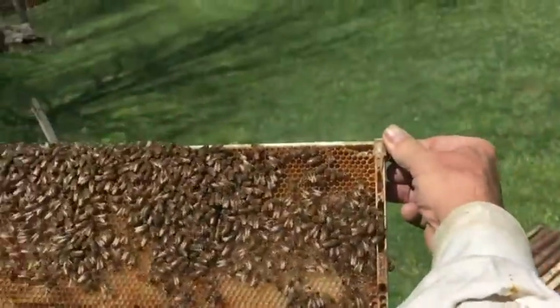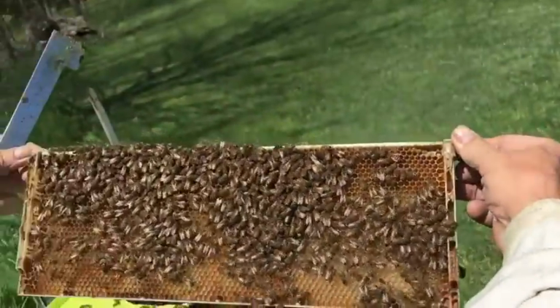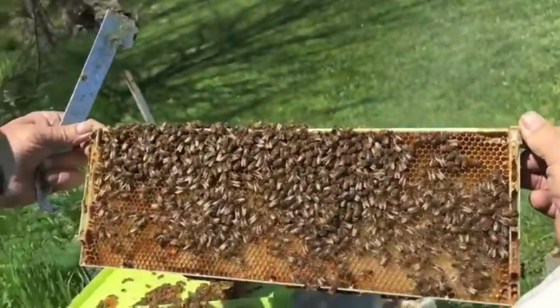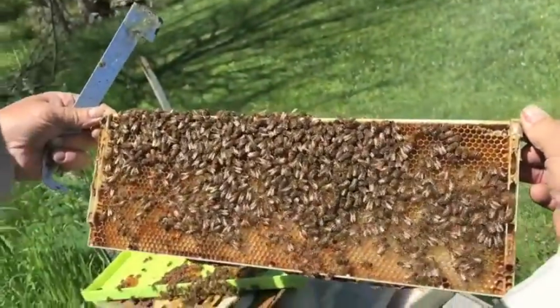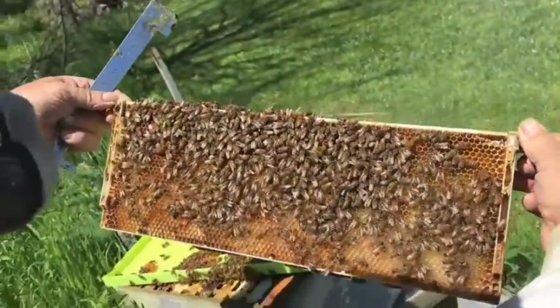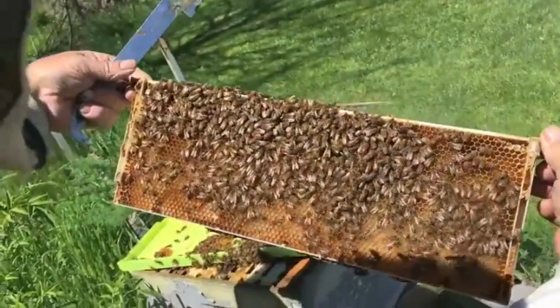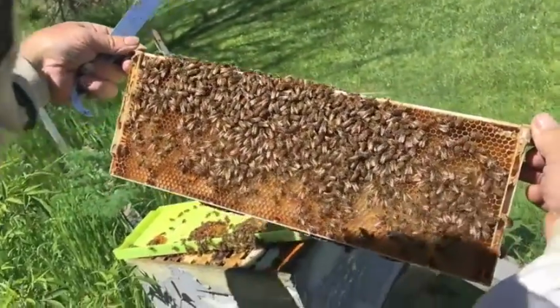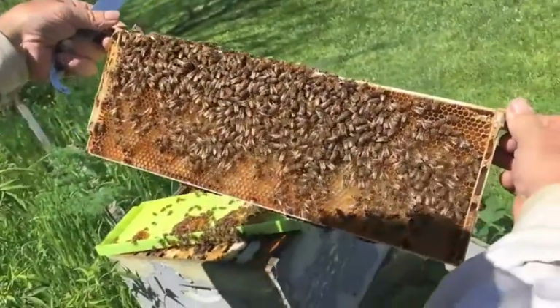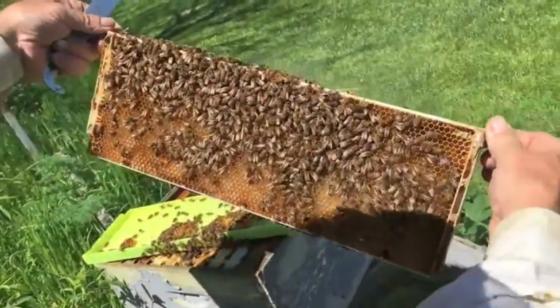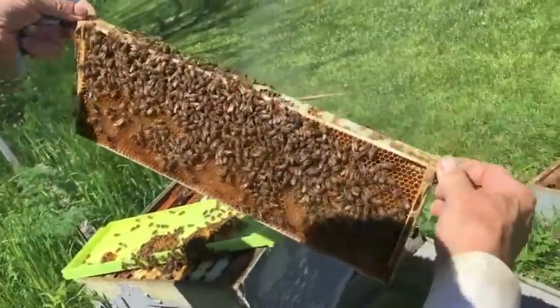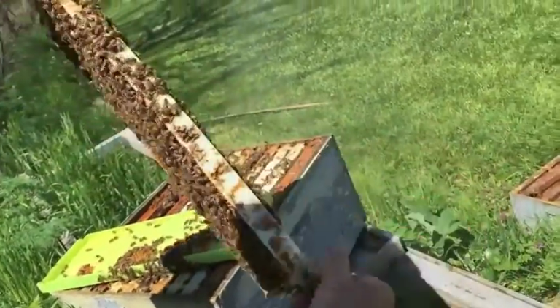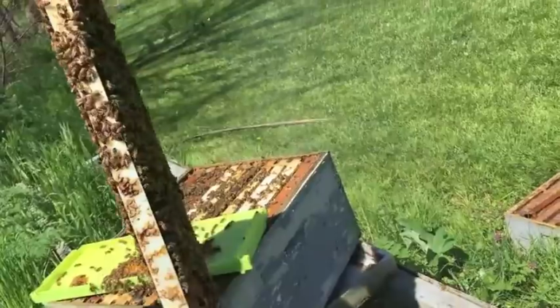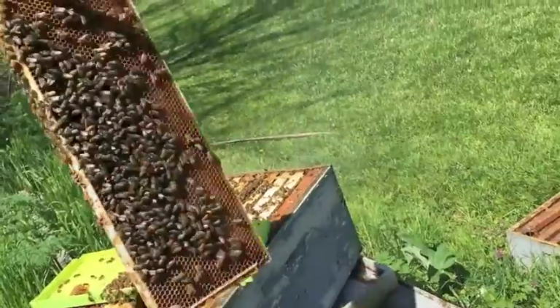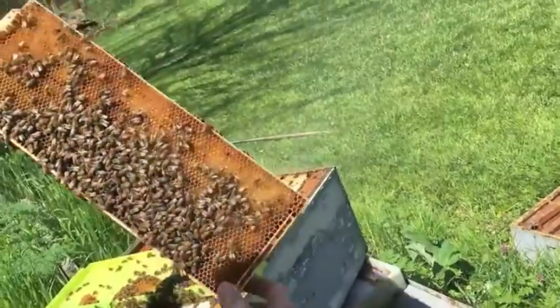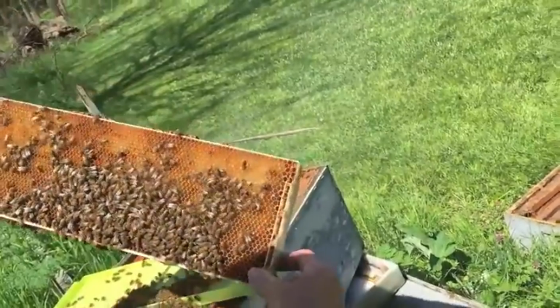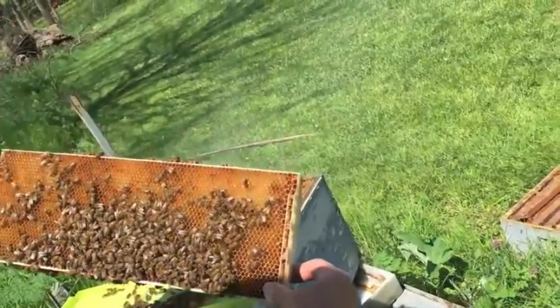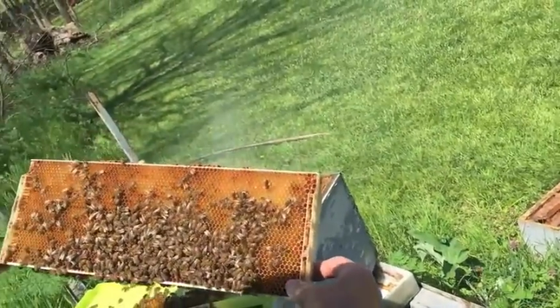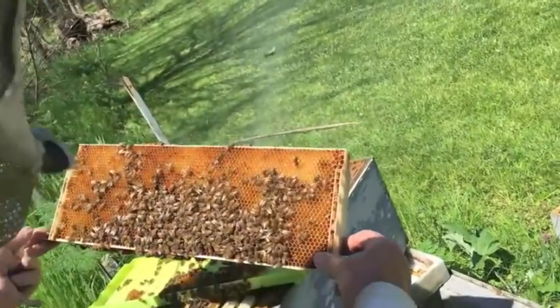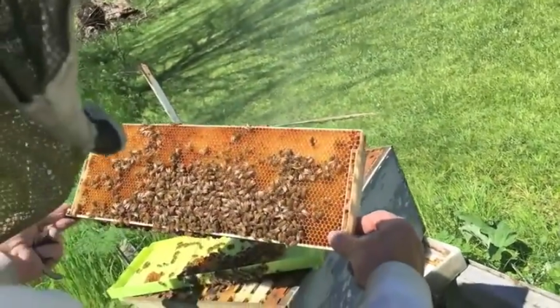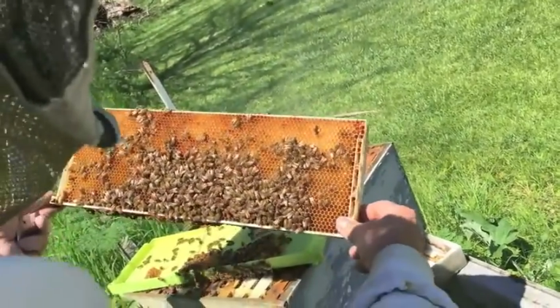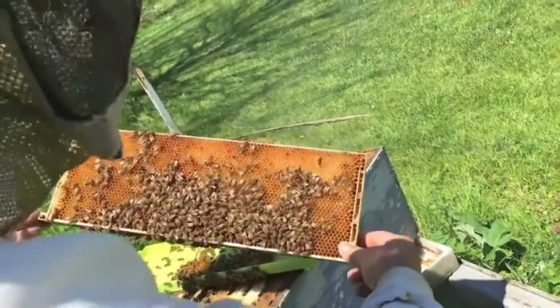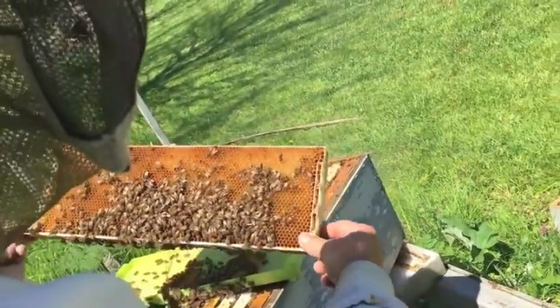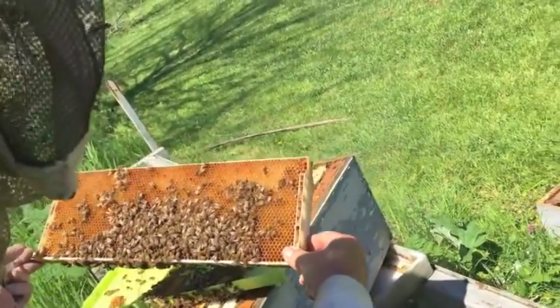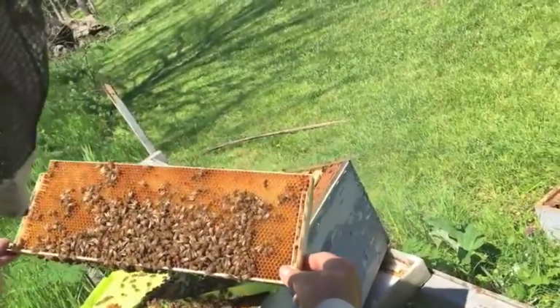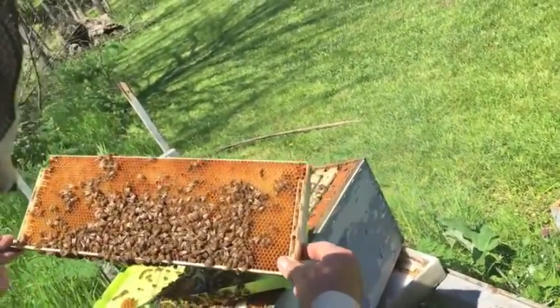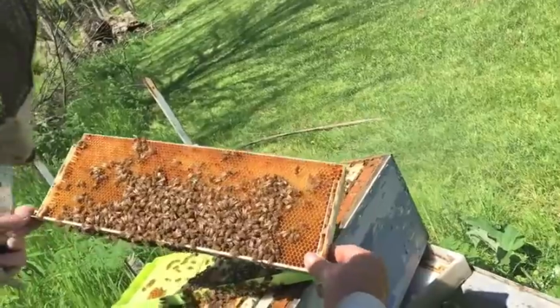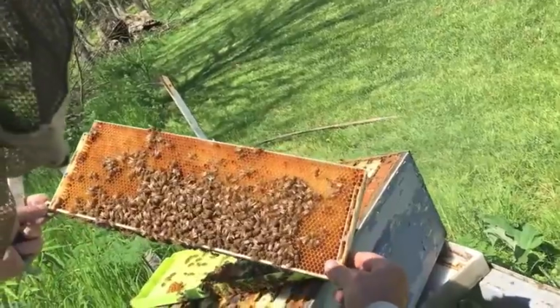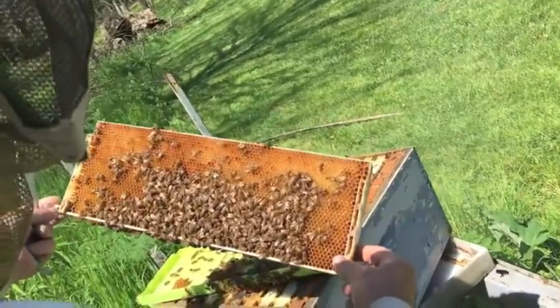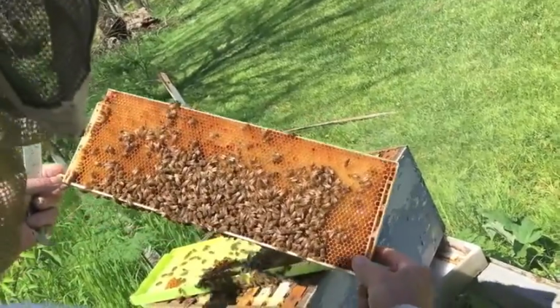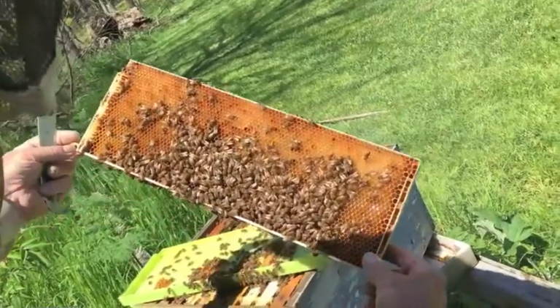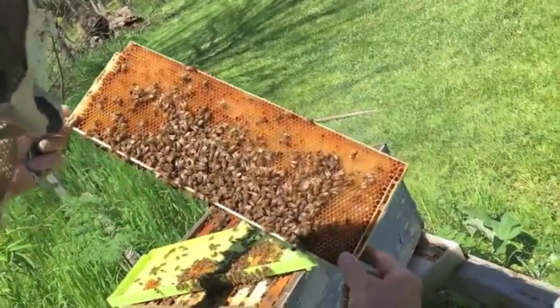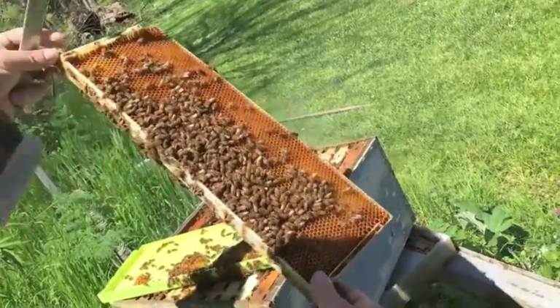Okay, now I don't see any brood on here, any eggs. I see honey — see that shiny stuff? That's honey.